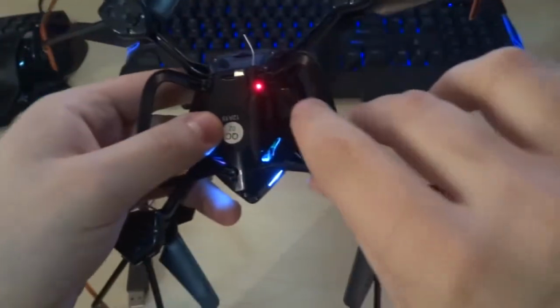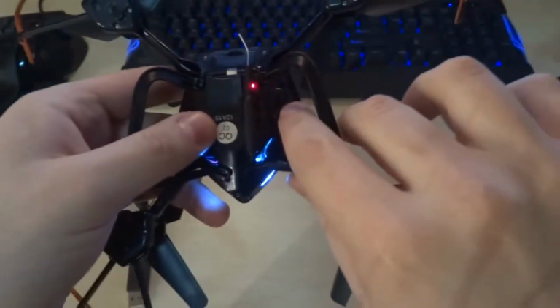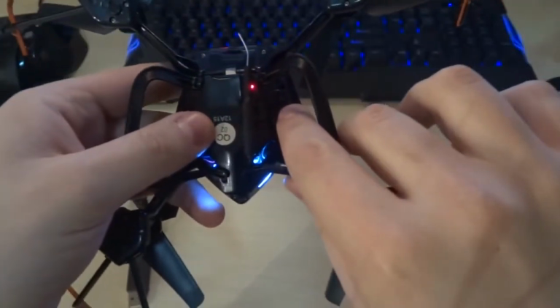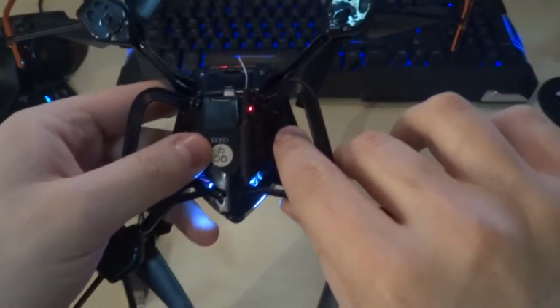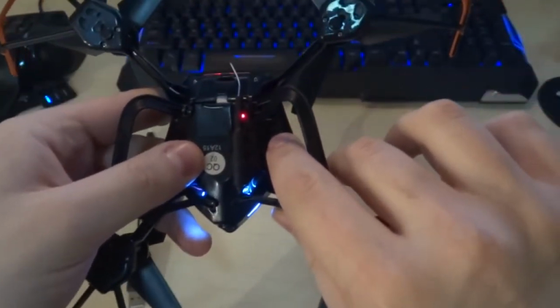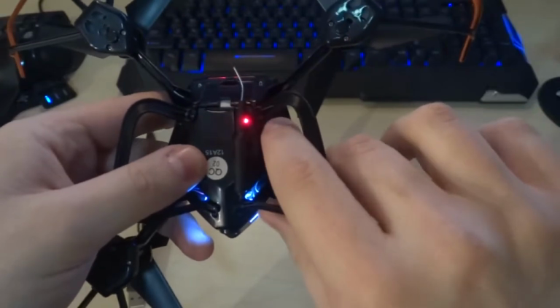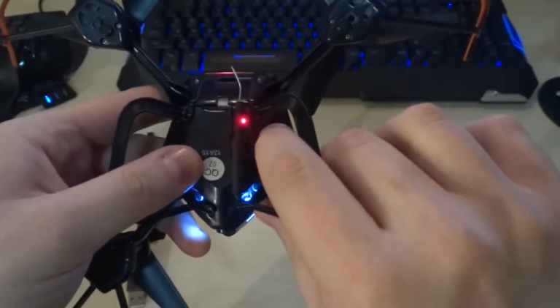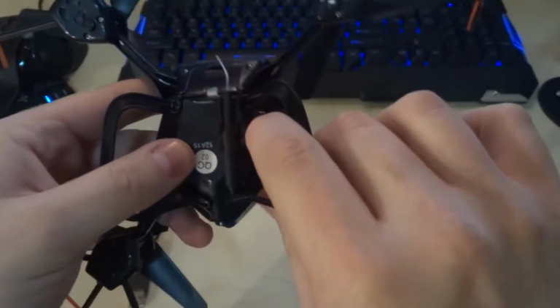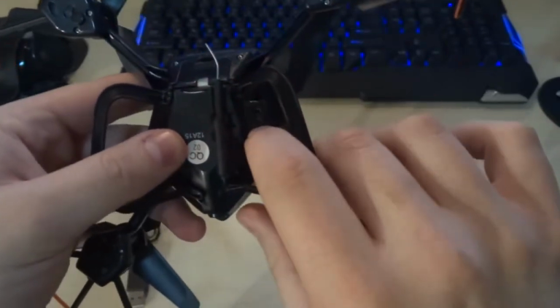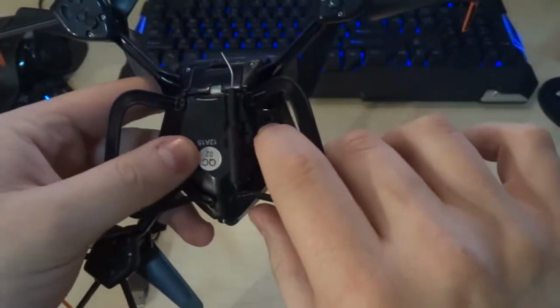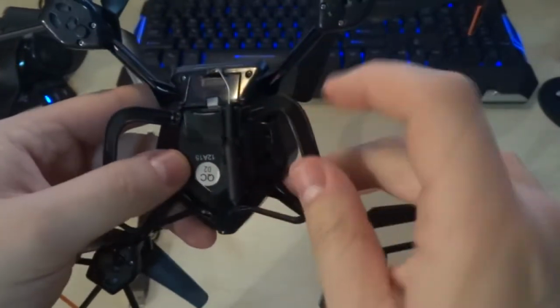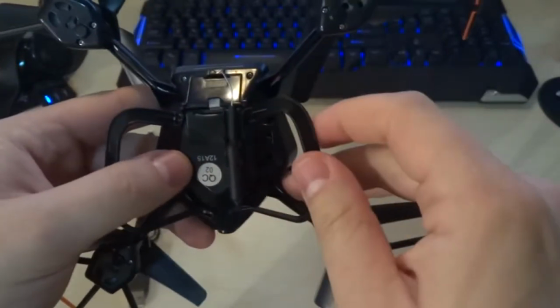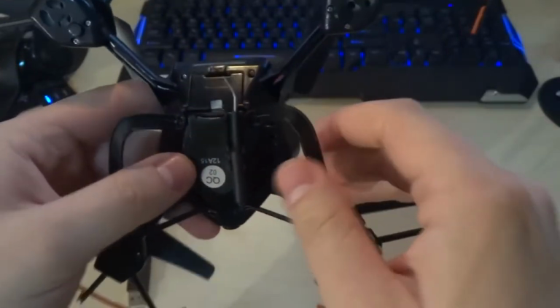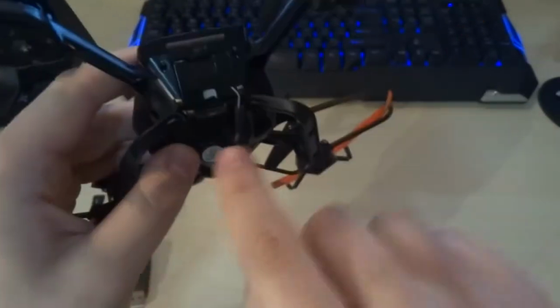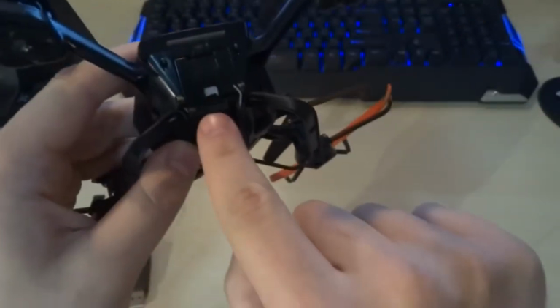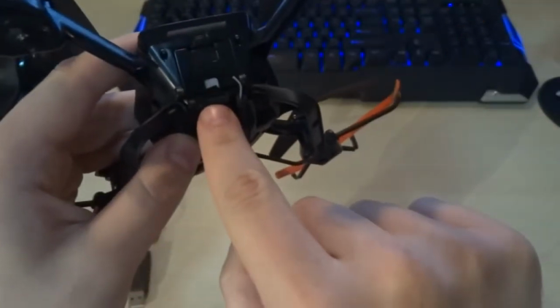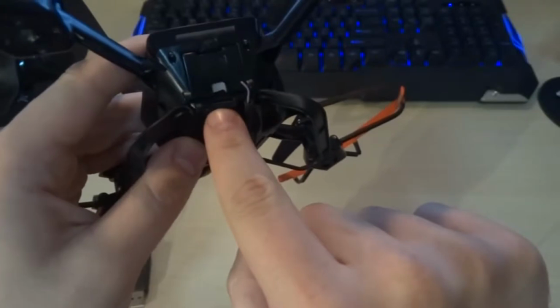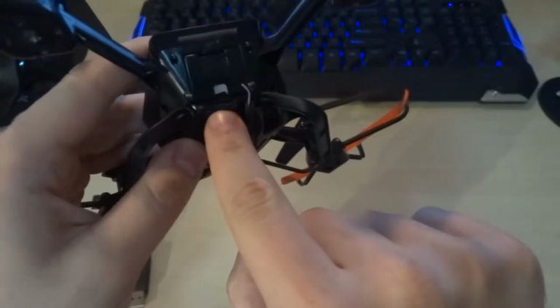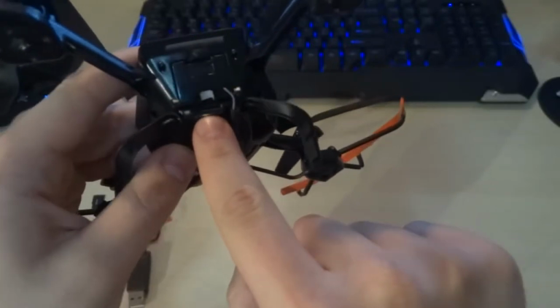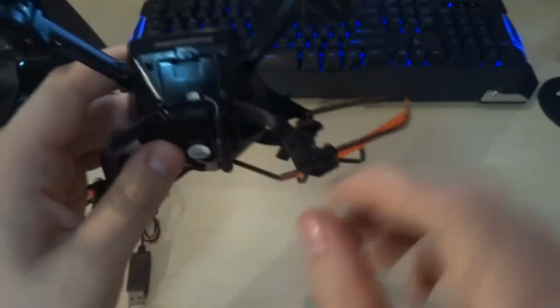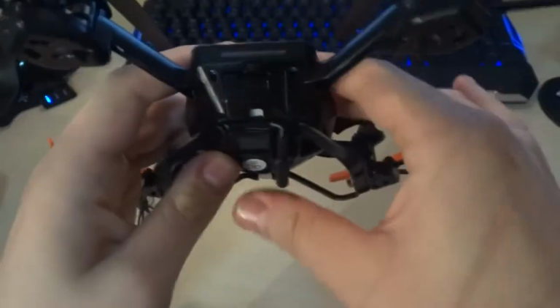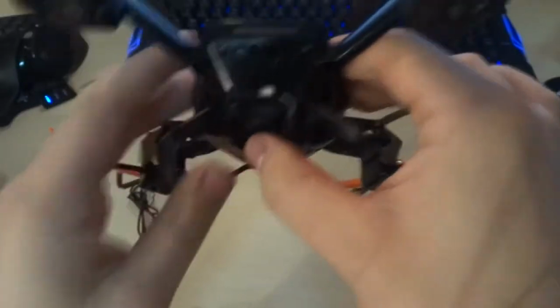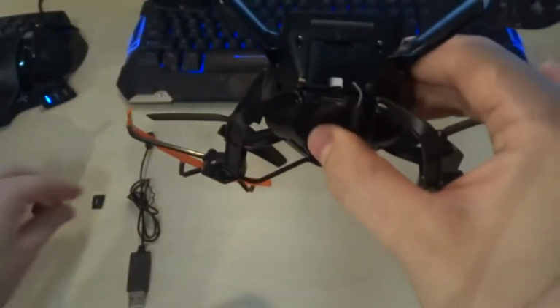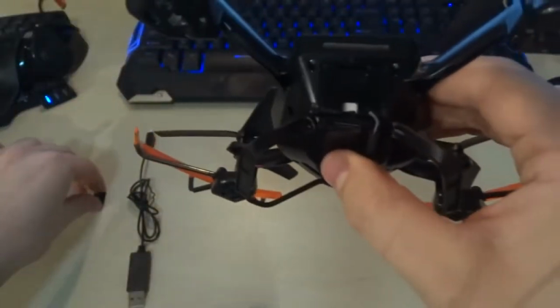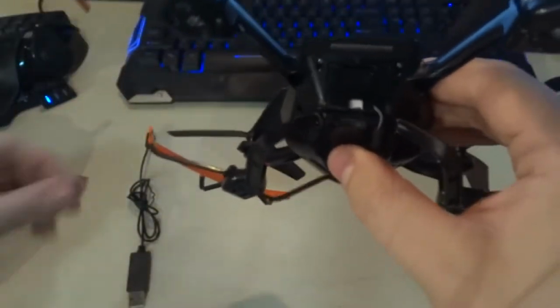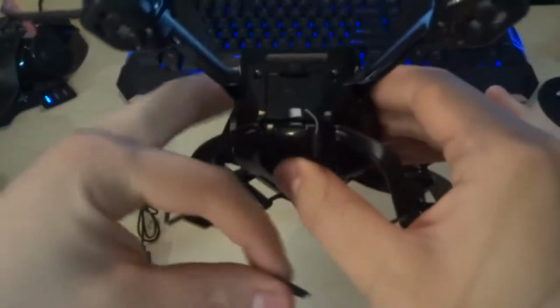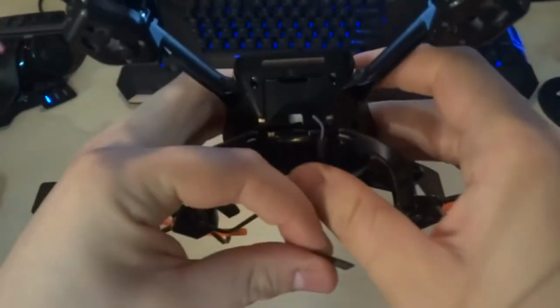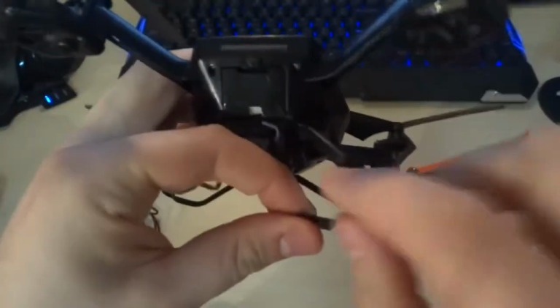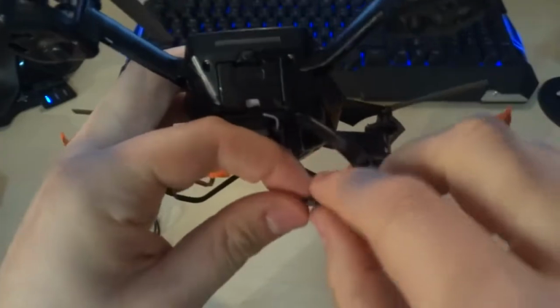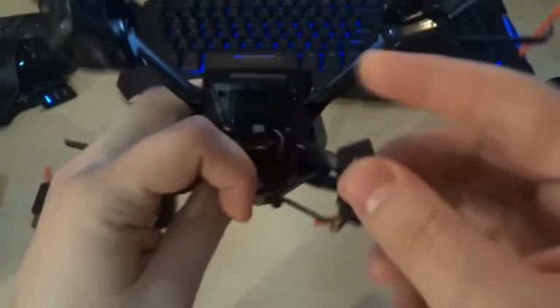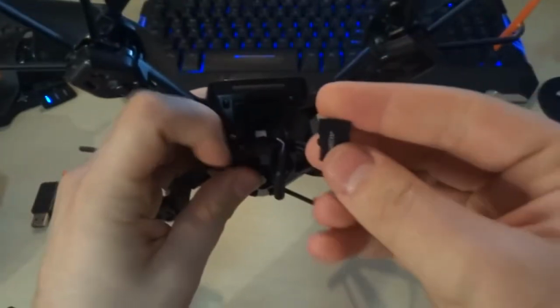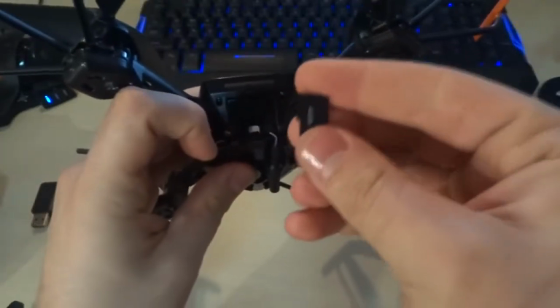Here we have an on/off switch that turns the device on and off. At the back there's a micro USB slot. I was actually surprised — they actually include a four-gig micro SD card with the drone.